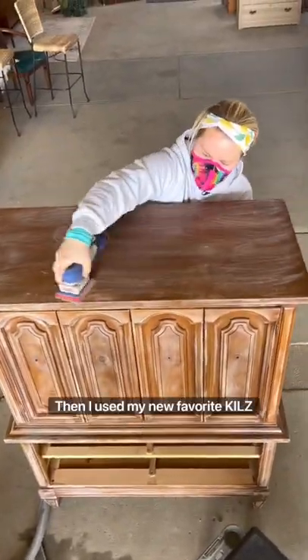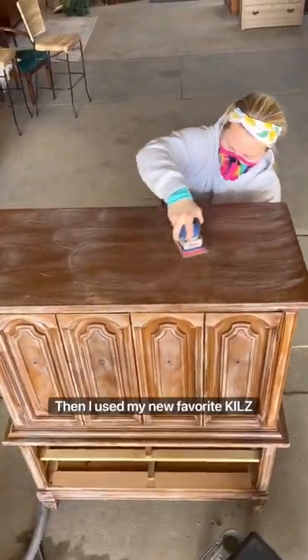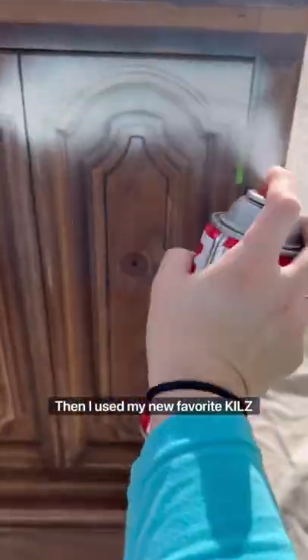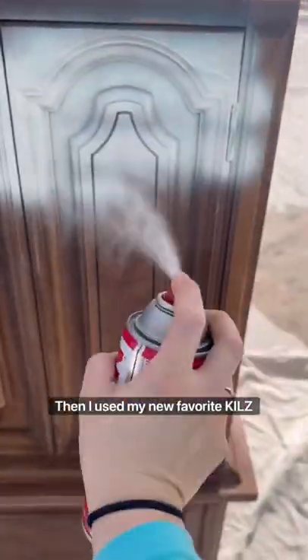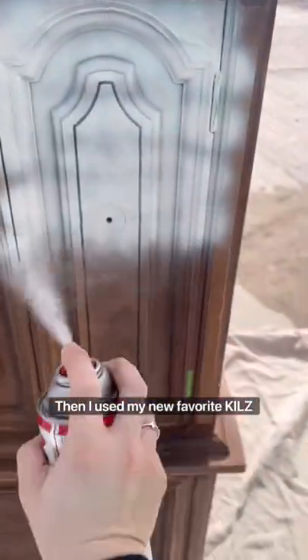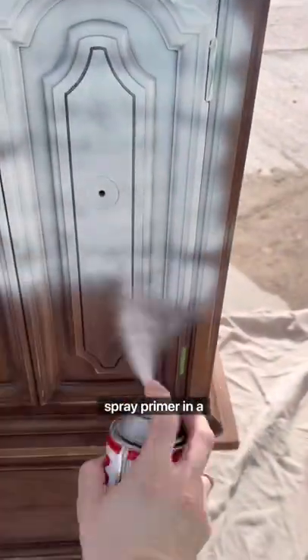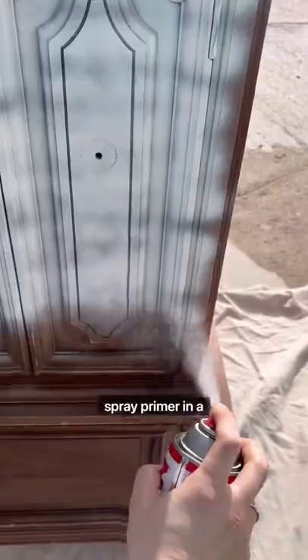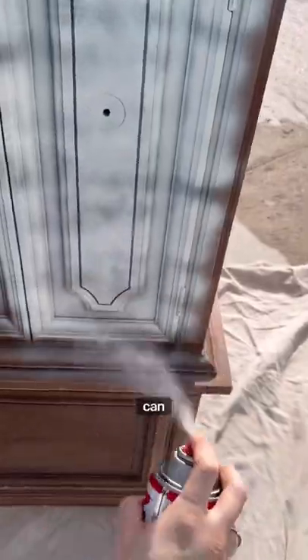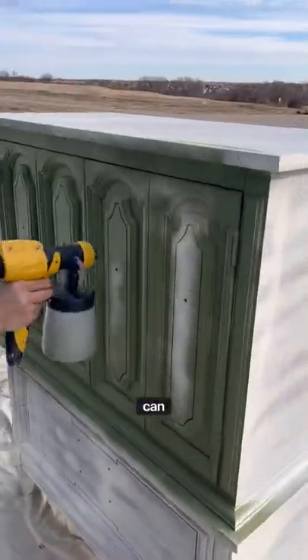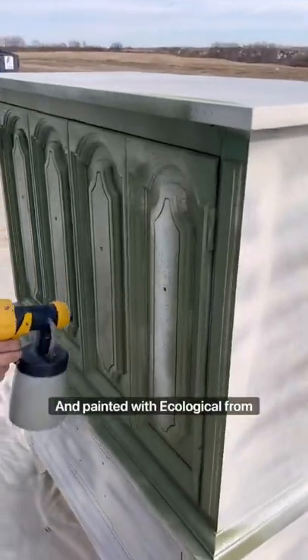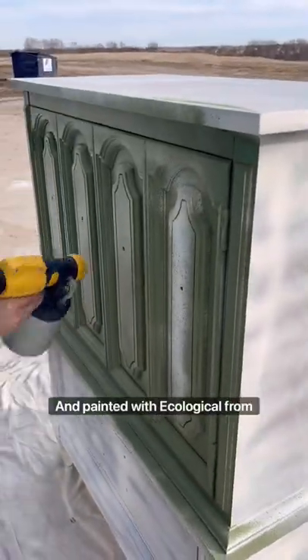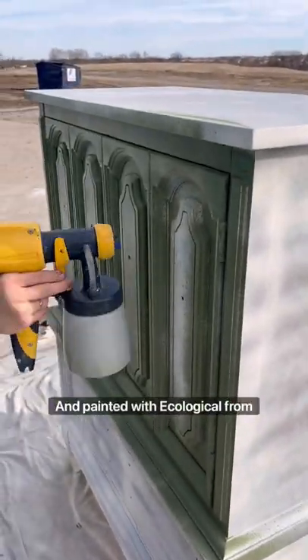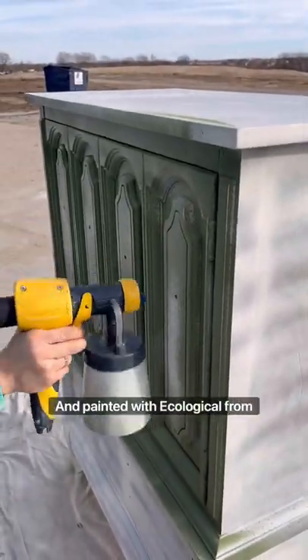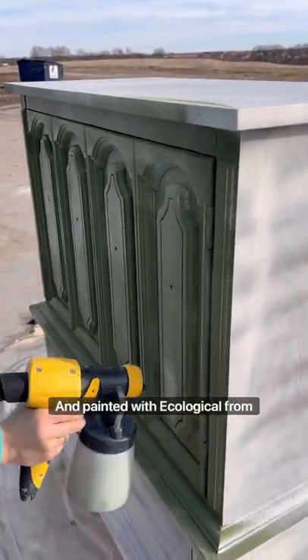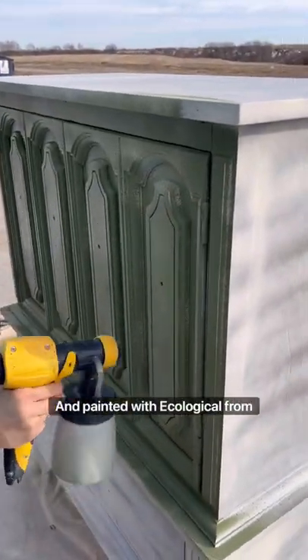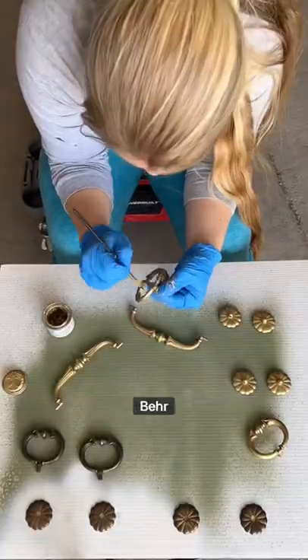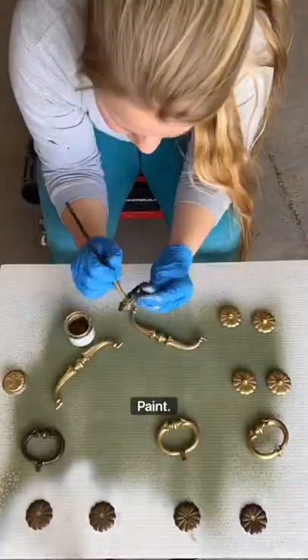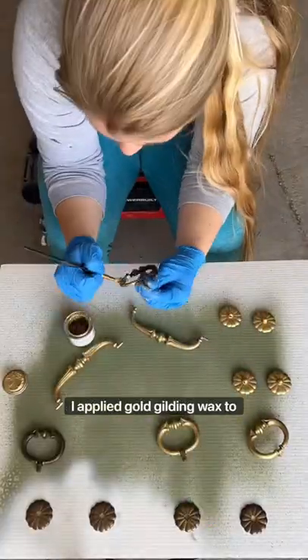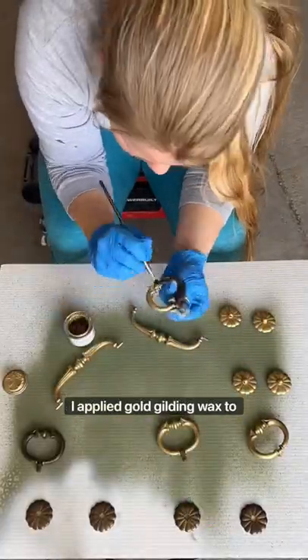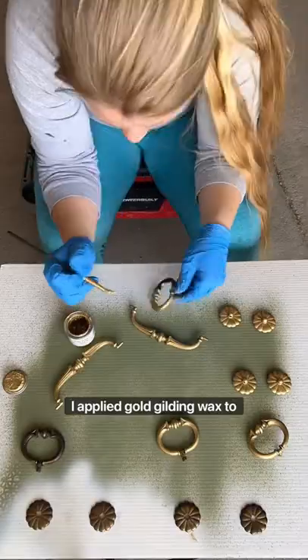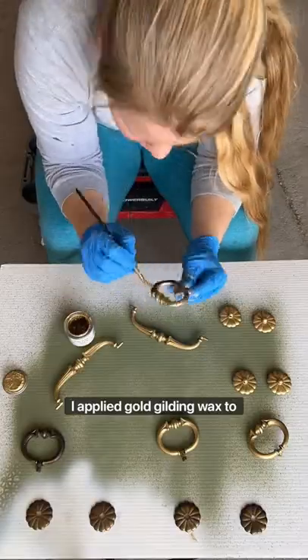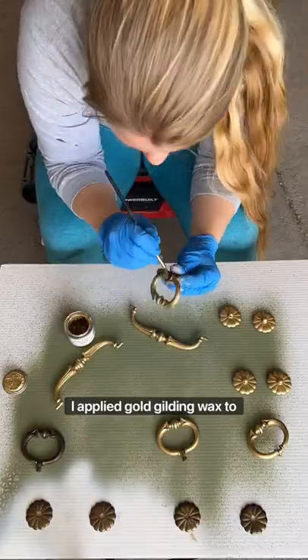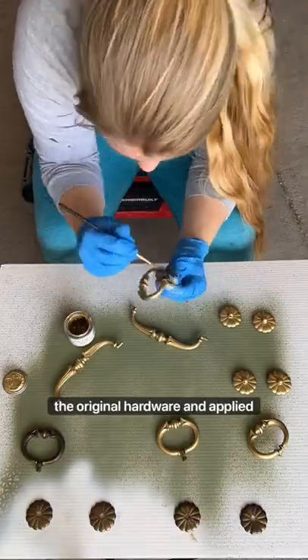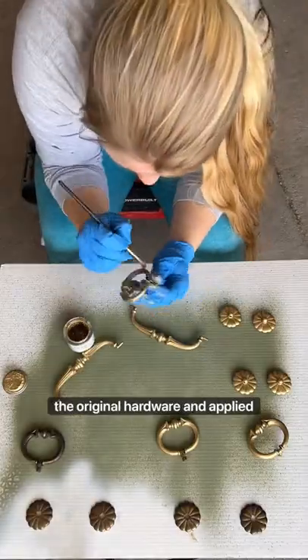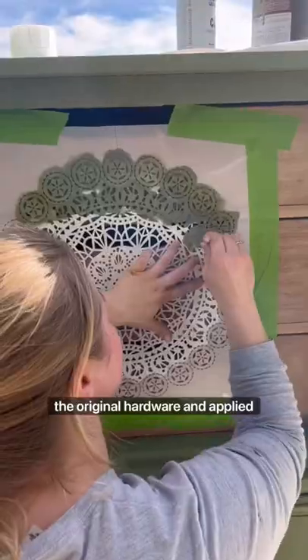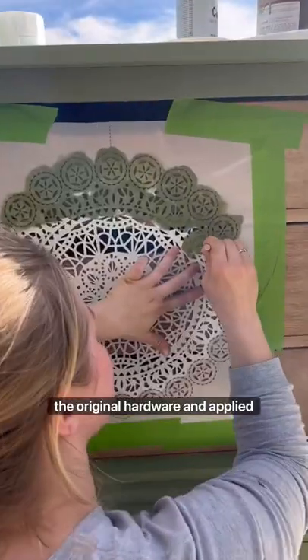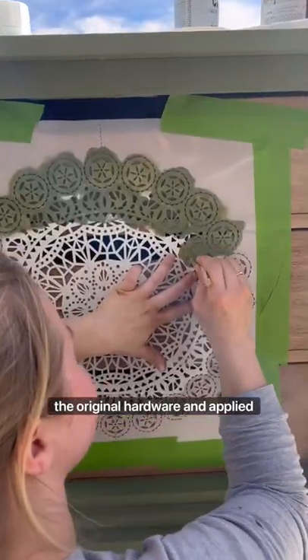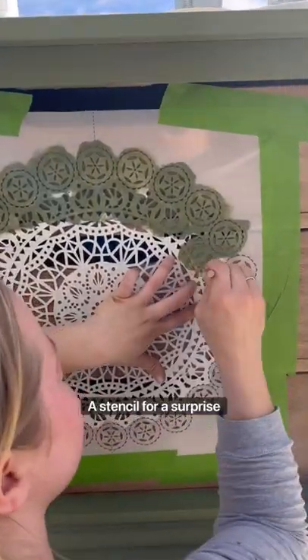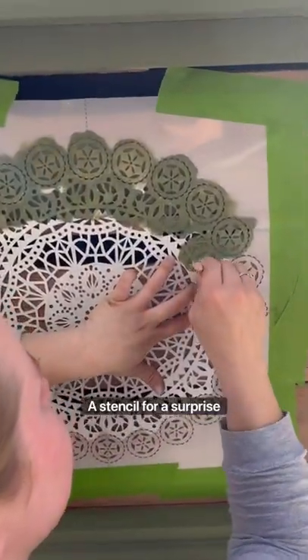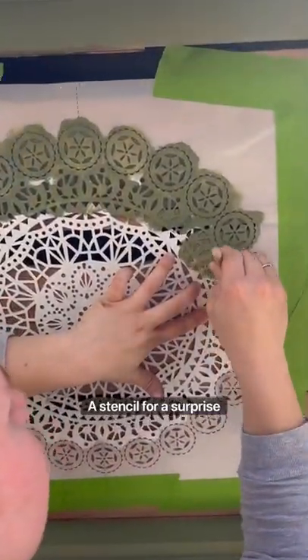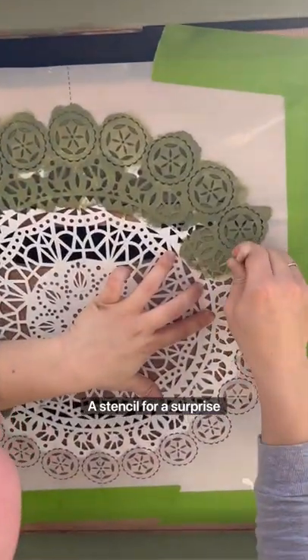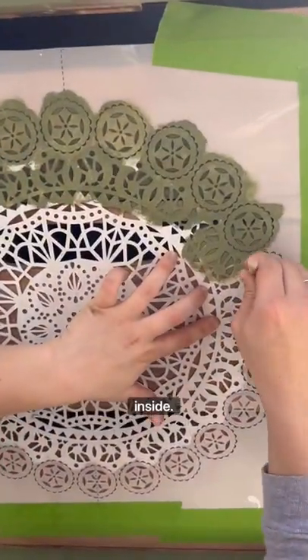Then I used my new favorite Kills spray primer in a can and painted with Ecological from Bear Paint. I applied gold gilding wax to the original hardware and applied a stencil for a surprise inside.